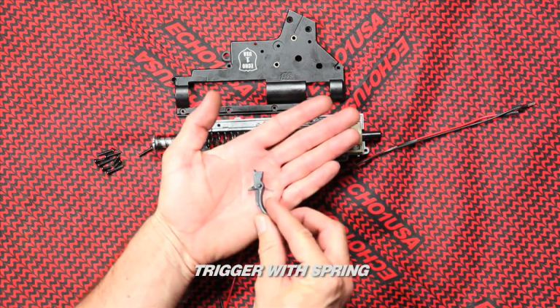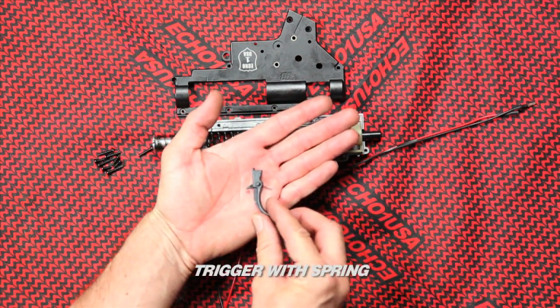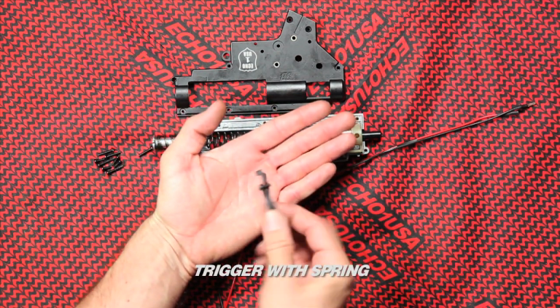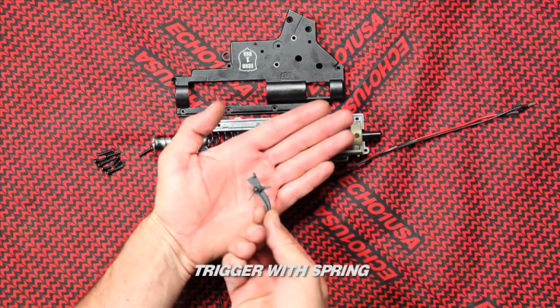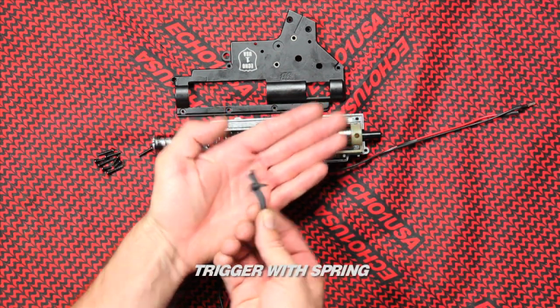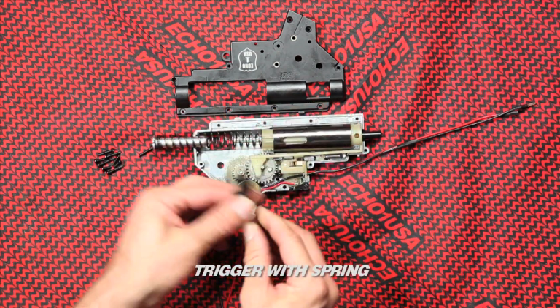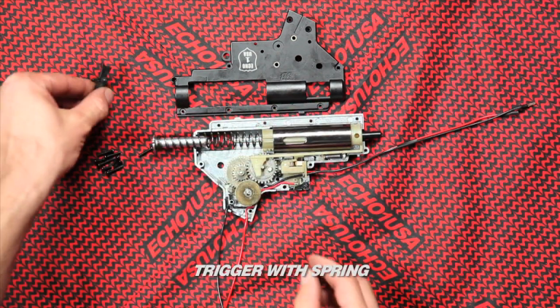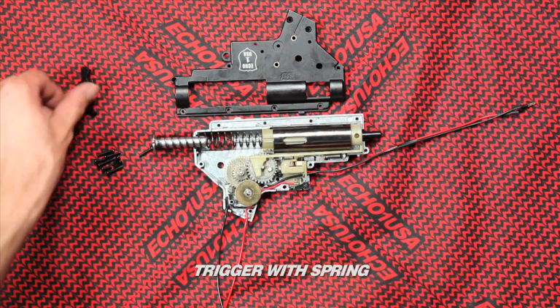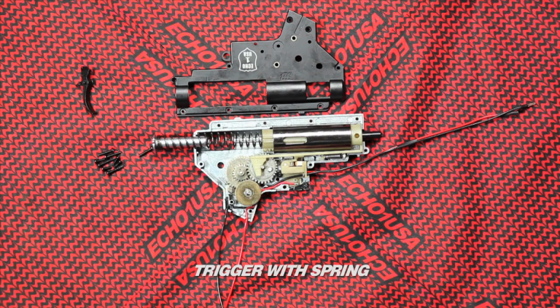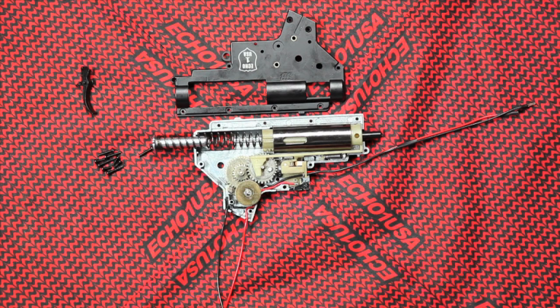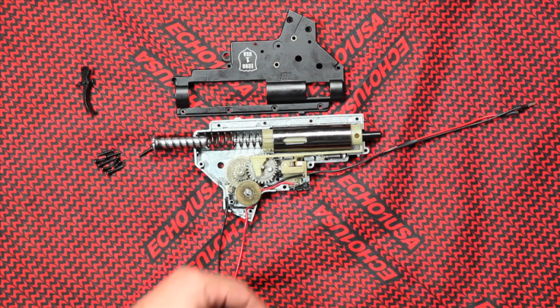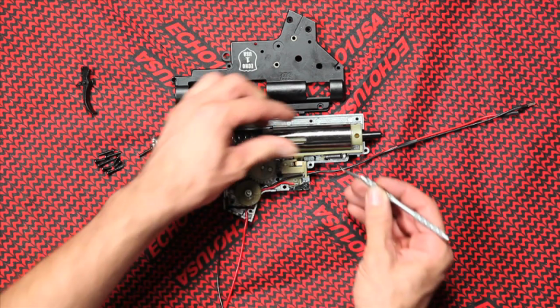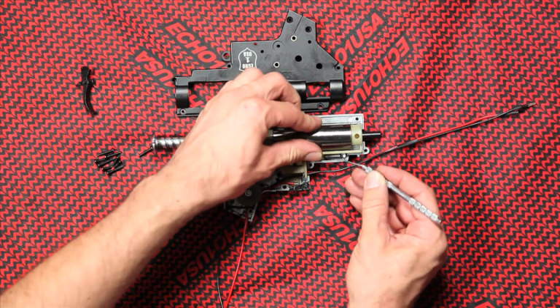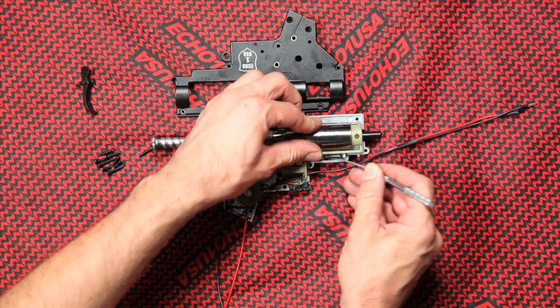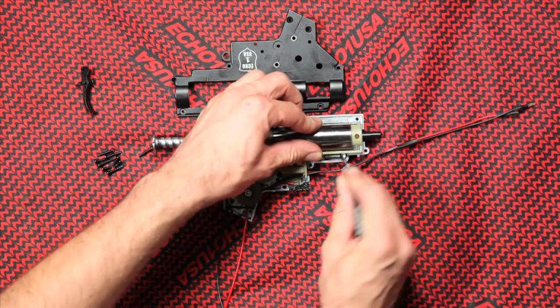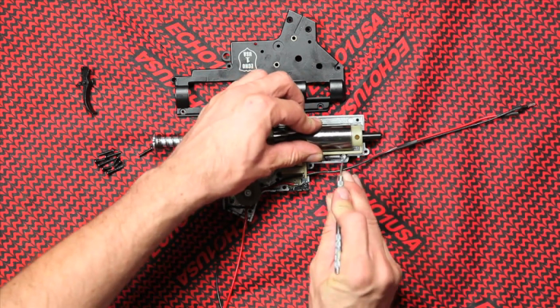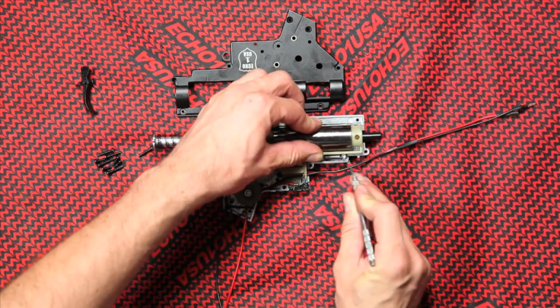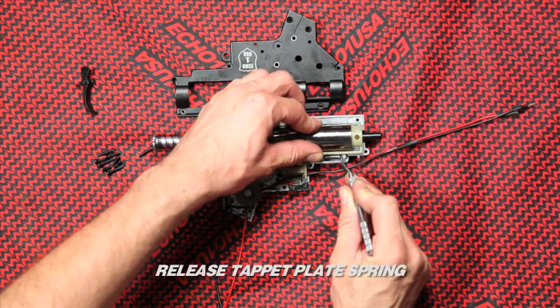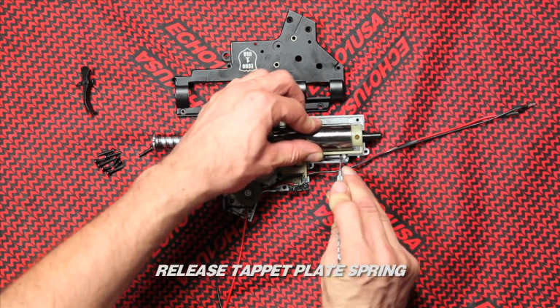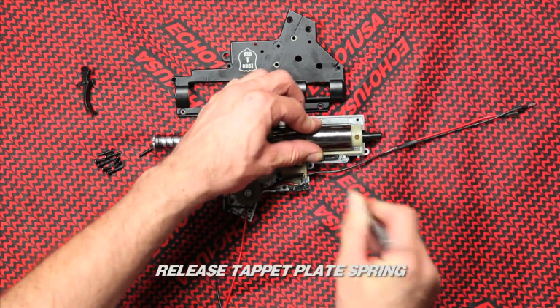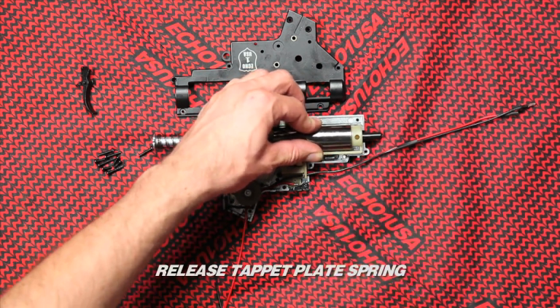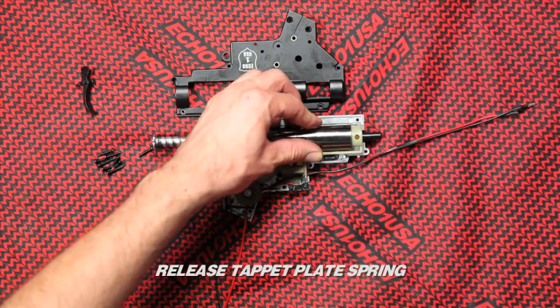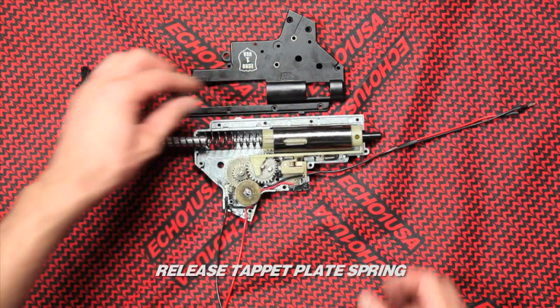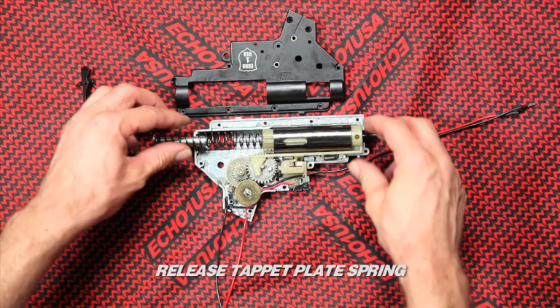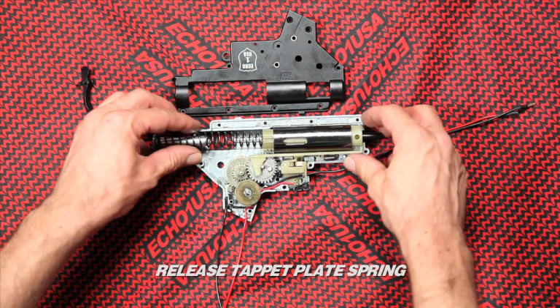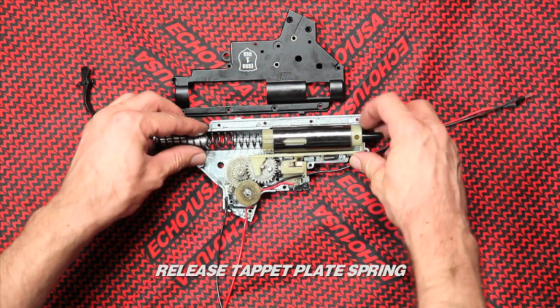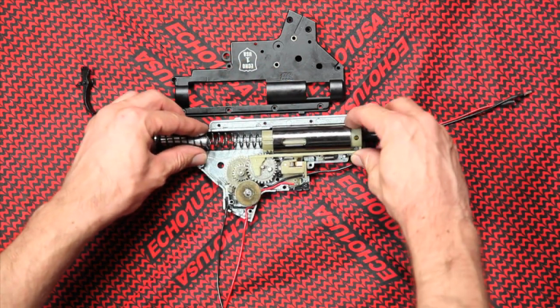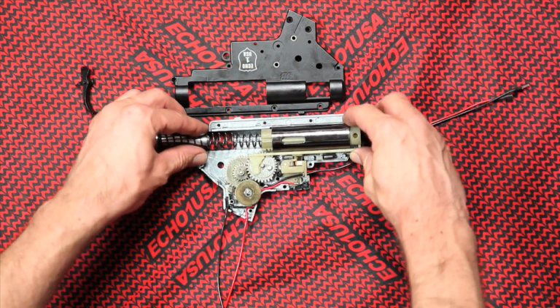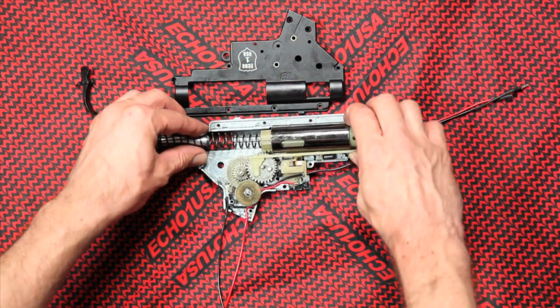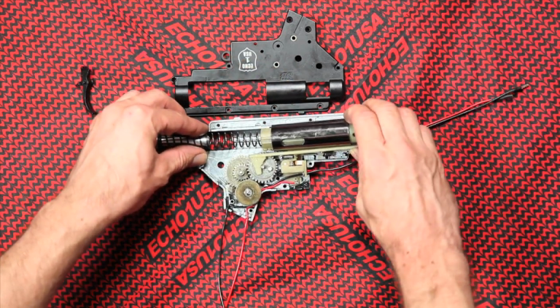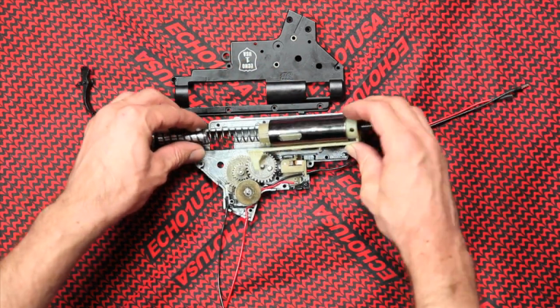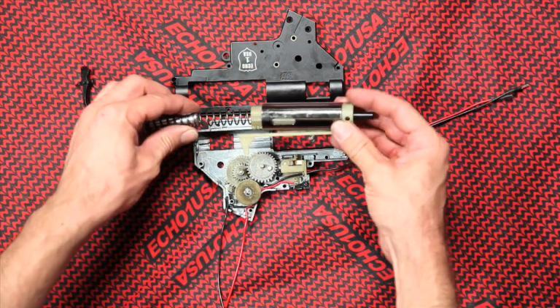Trigger with spring — the spring fits into the hole inside the trigger. Release the tappet plate spring. Without the spring, the BBs will not load into the hop-up chamber.